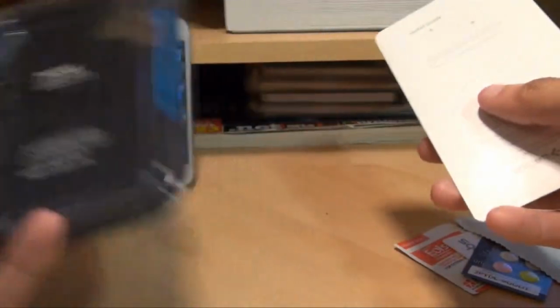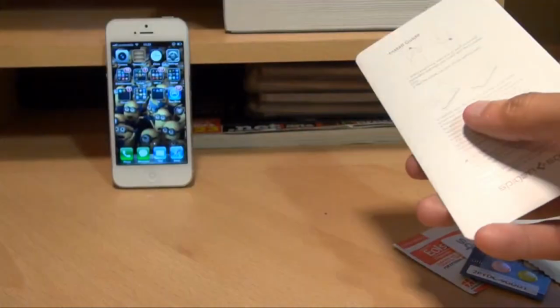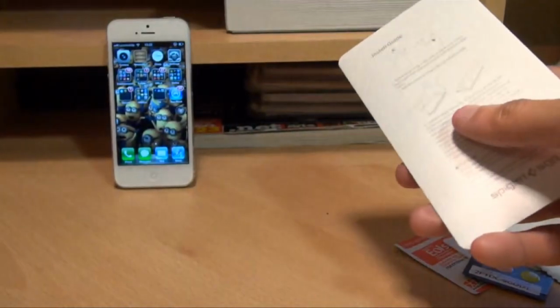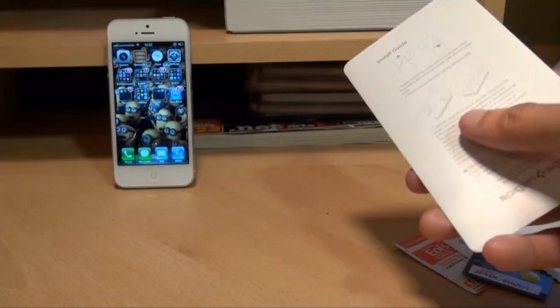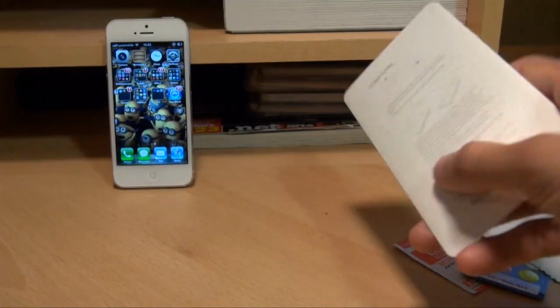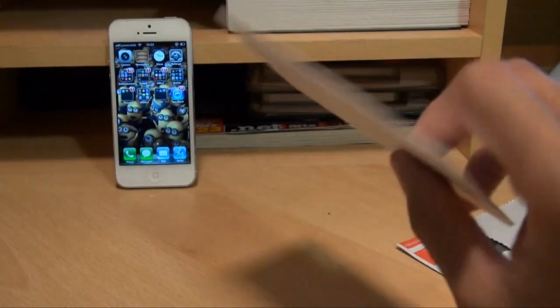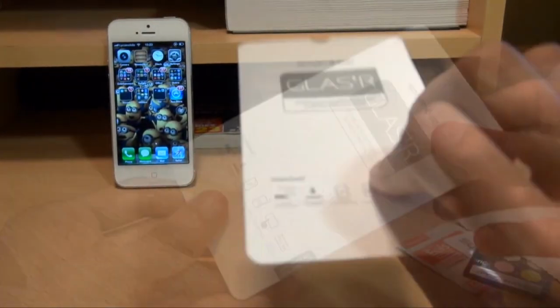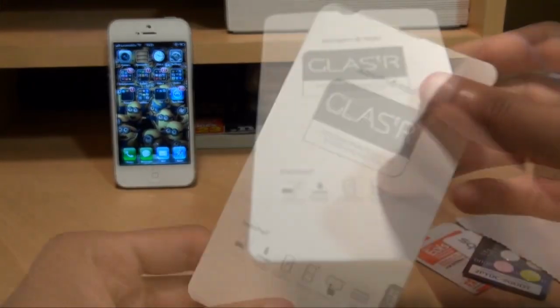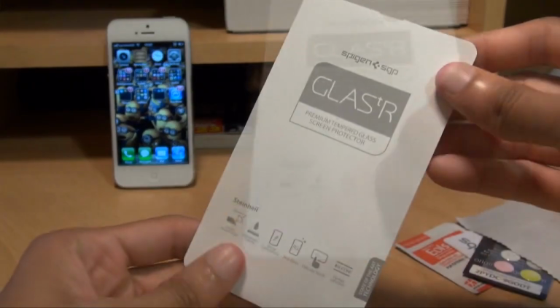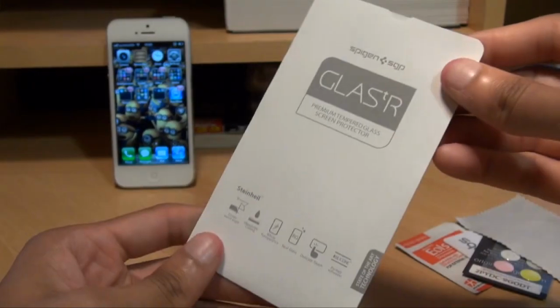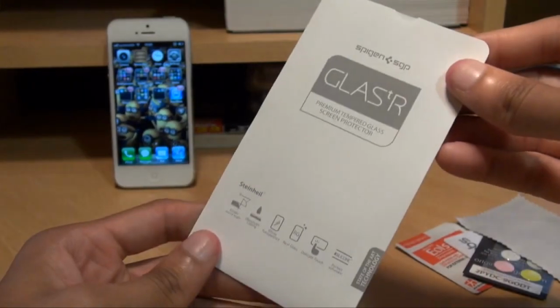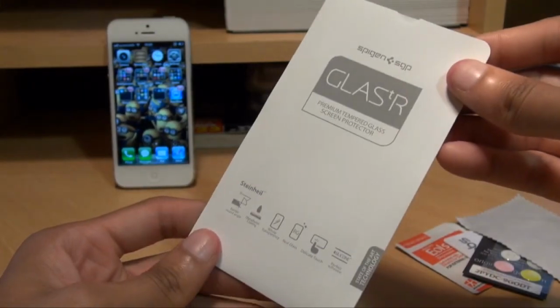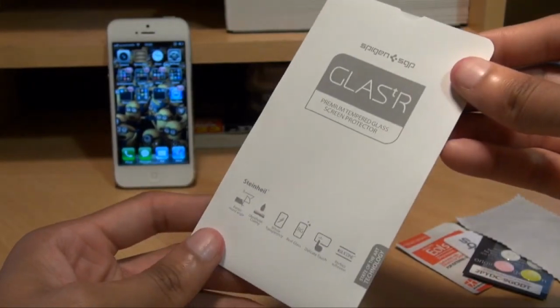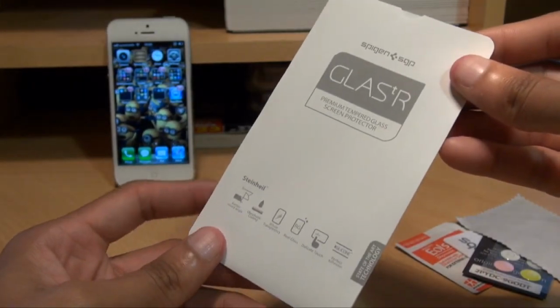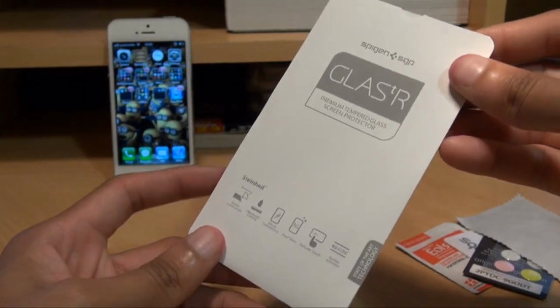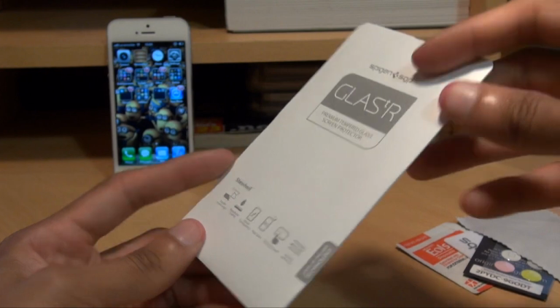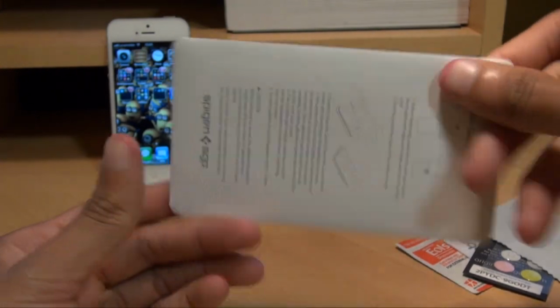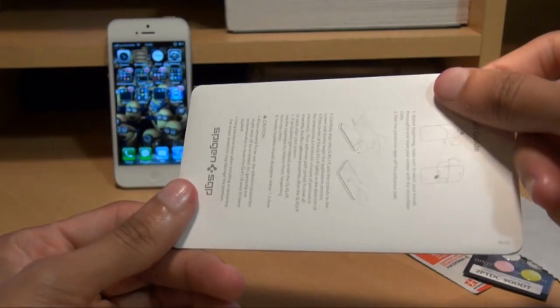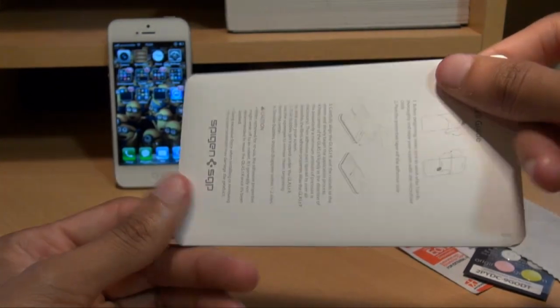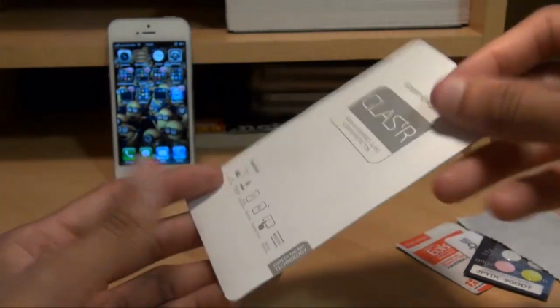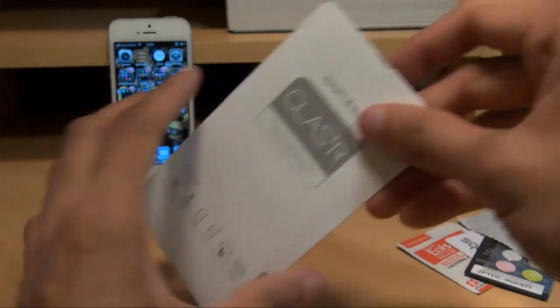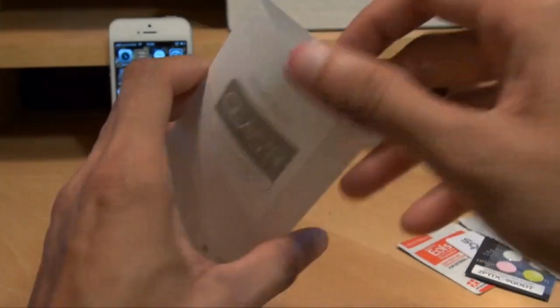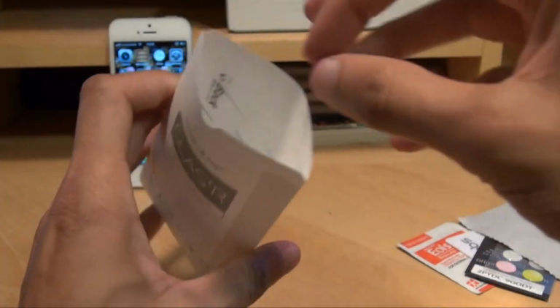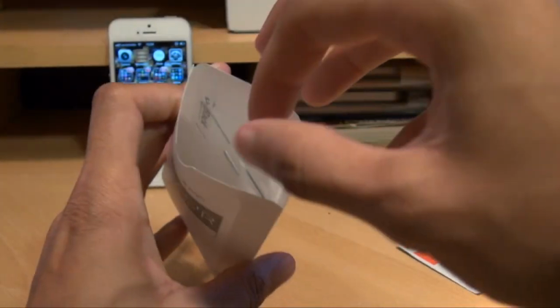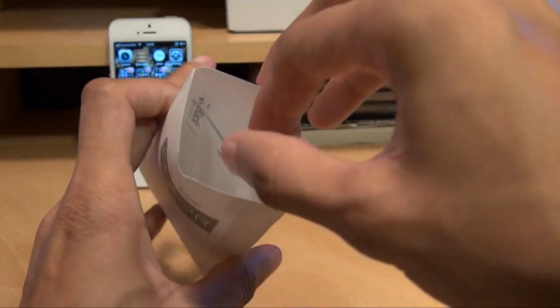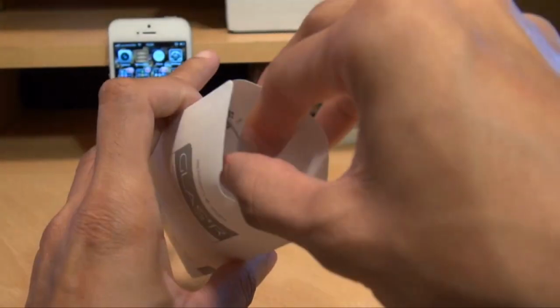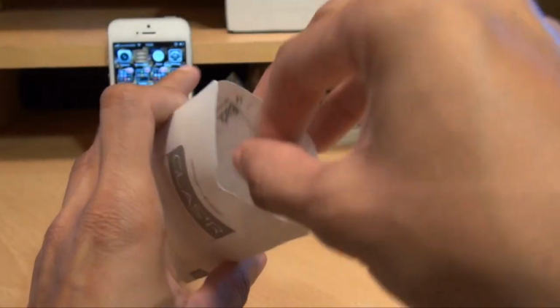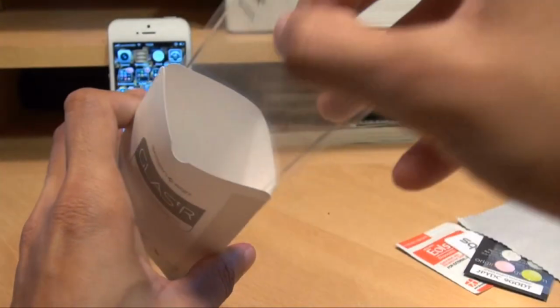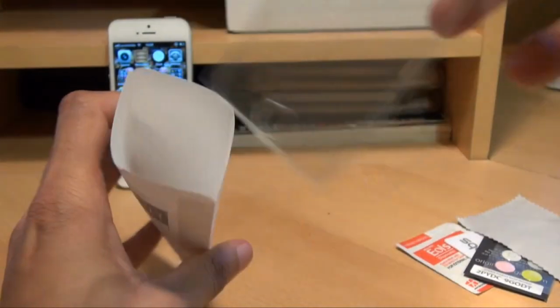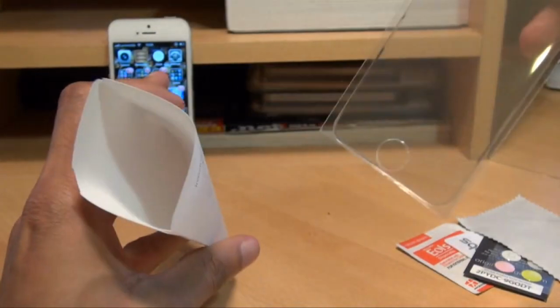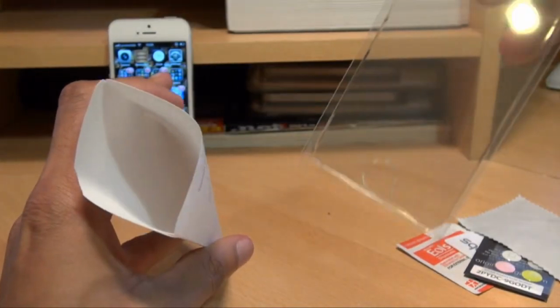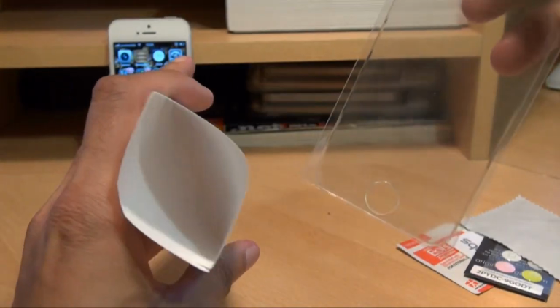Nothing else in there, so we can get rid of the packaging. This will be the screen protector itself — the tempered glass screen protector. If we just get that opened up, you only get one of these in the box.